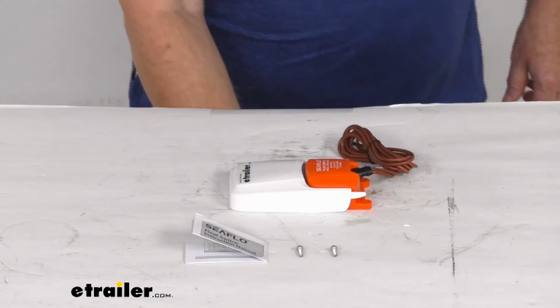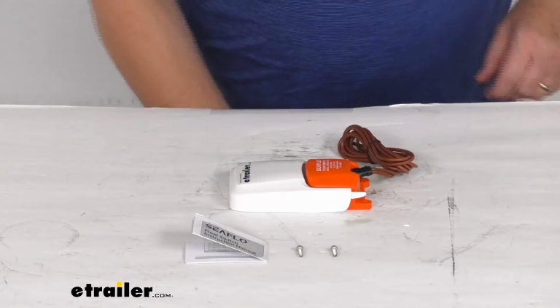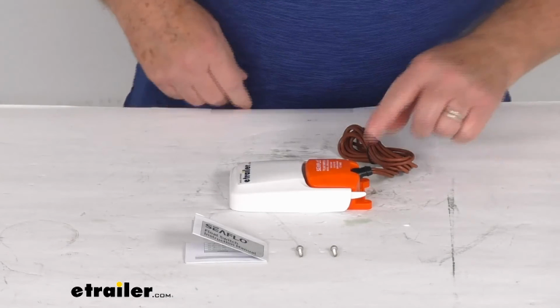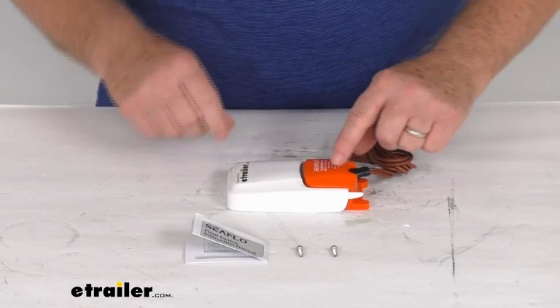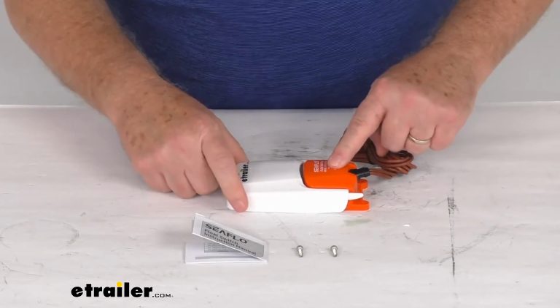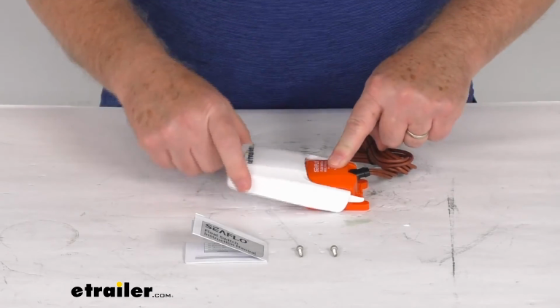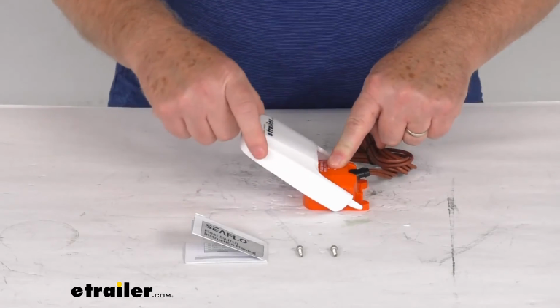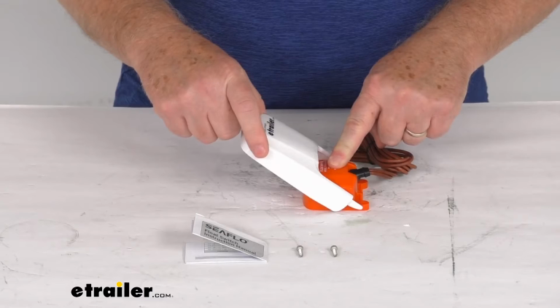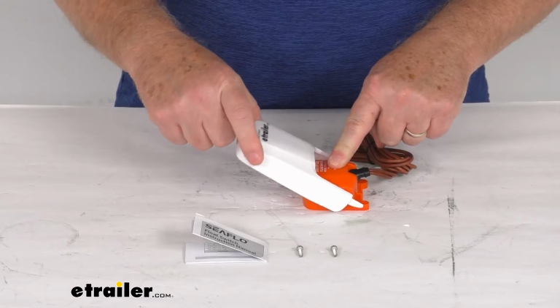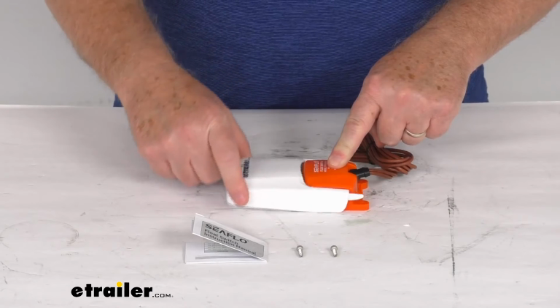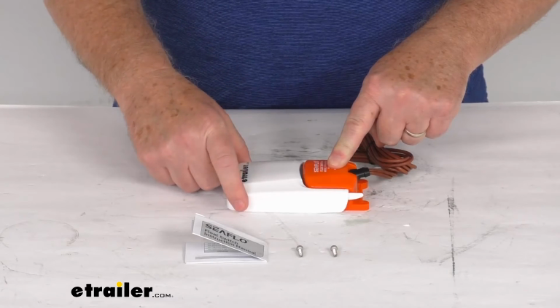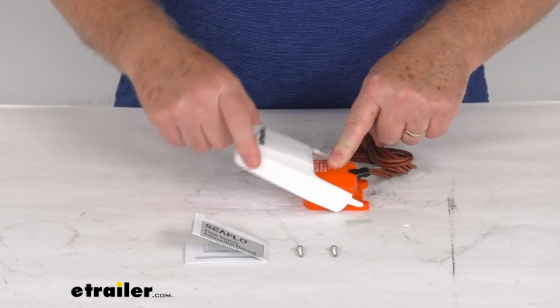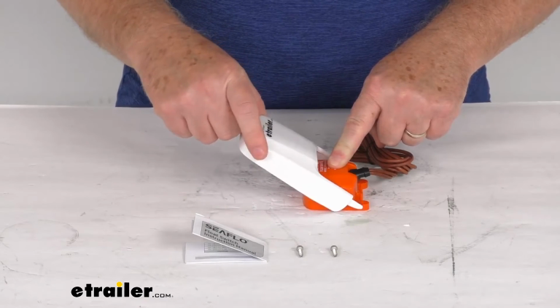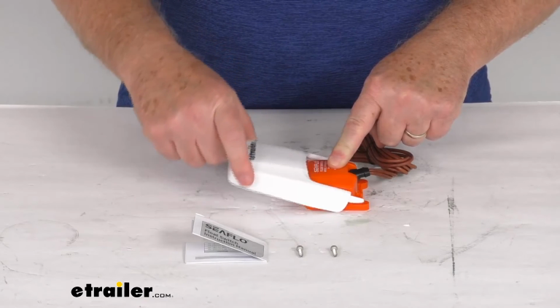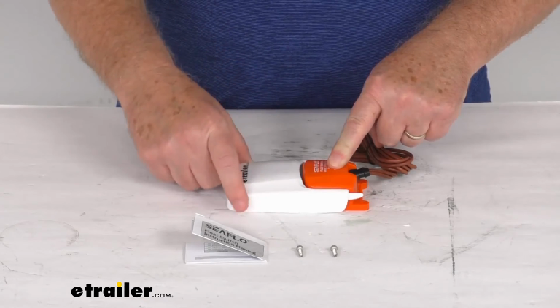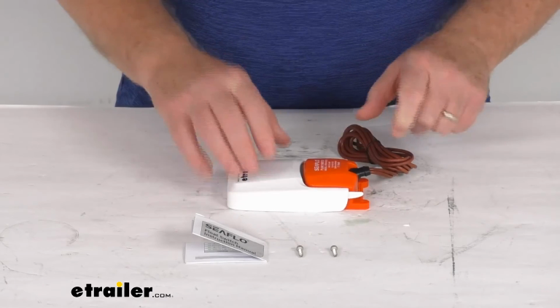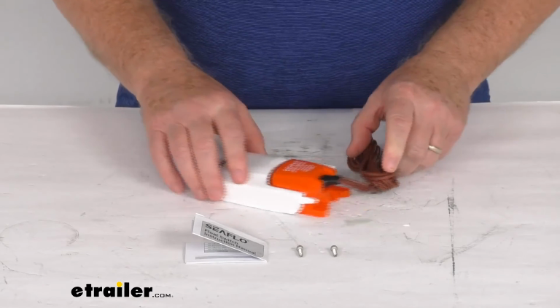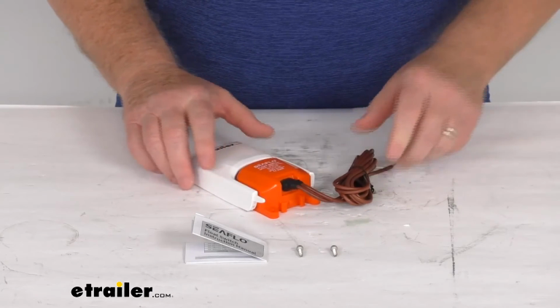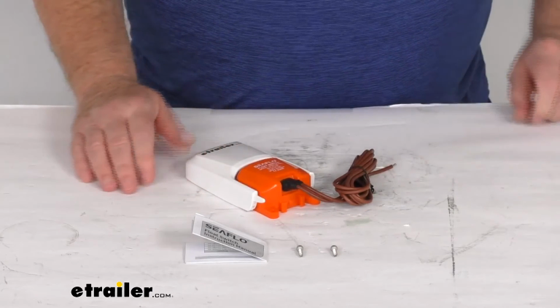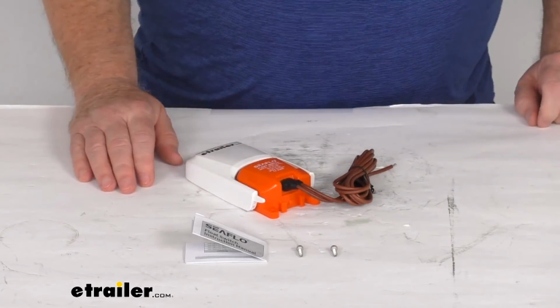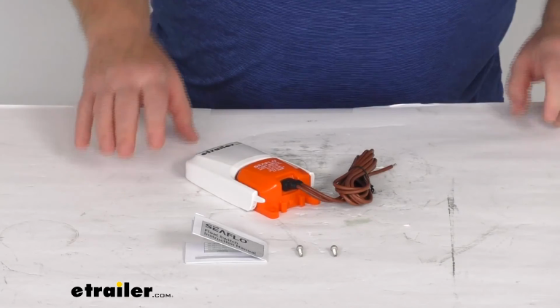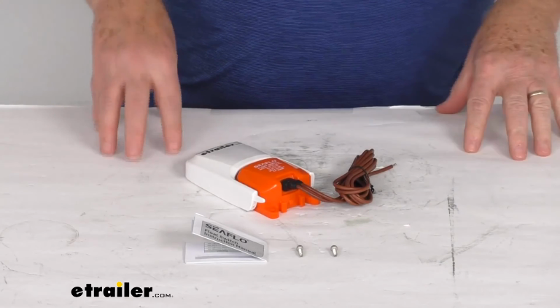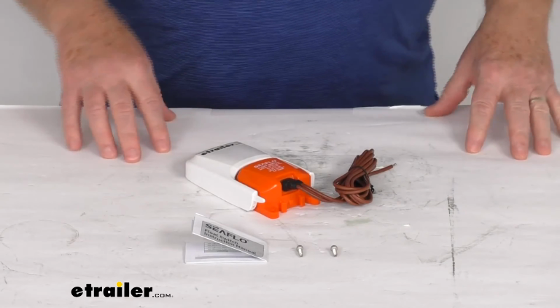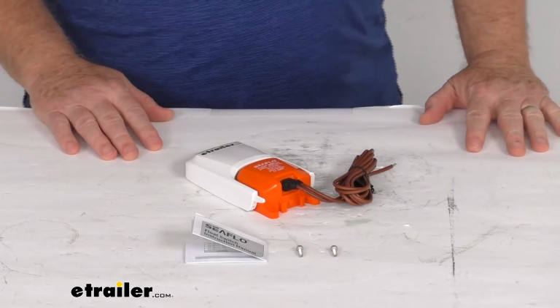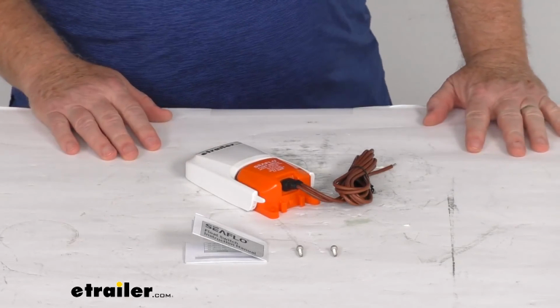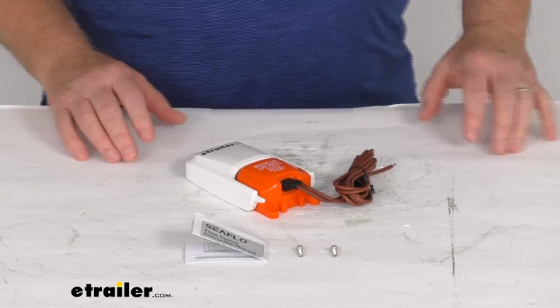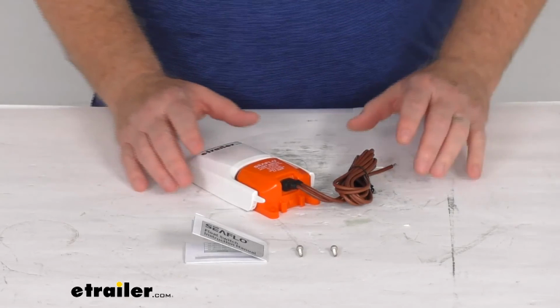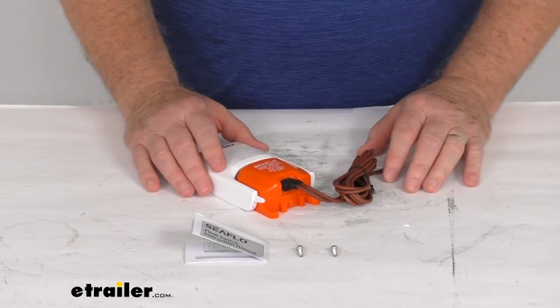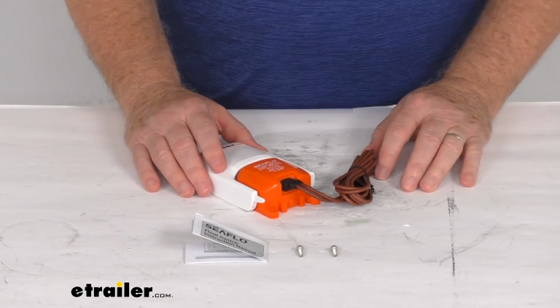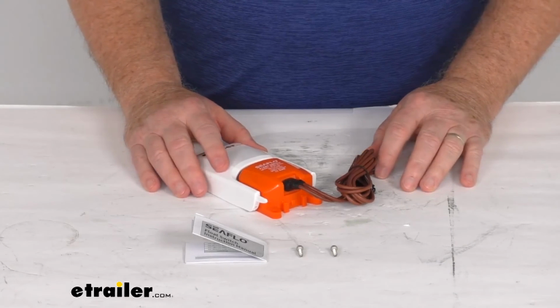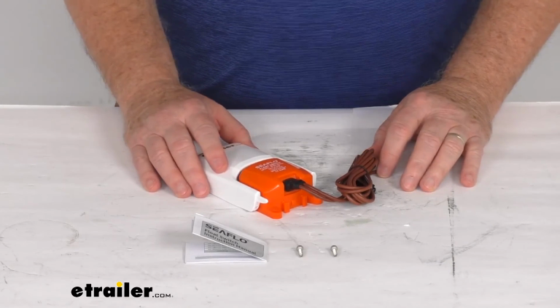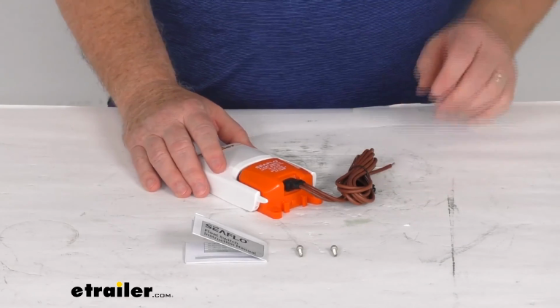Again, when this is installed, you can see that it'll lift up and then switch on, switch off. That should do it for the review on the C-Flow 25-amp float switch for the 12-volt DC bilge pumps.